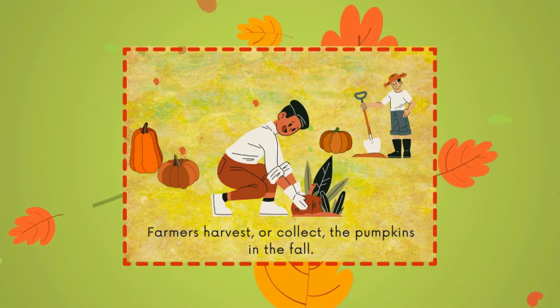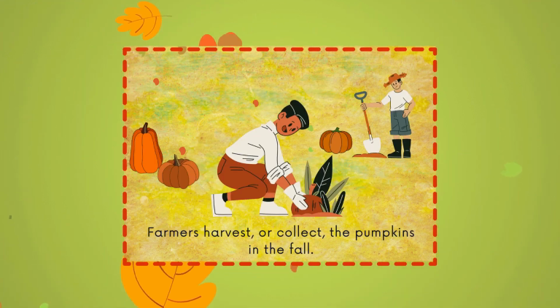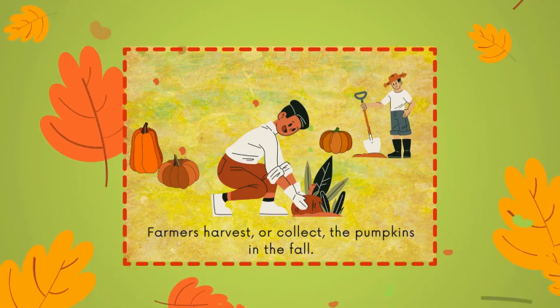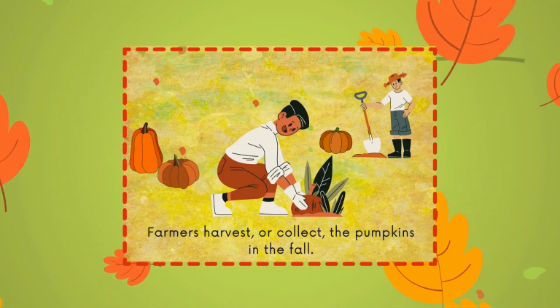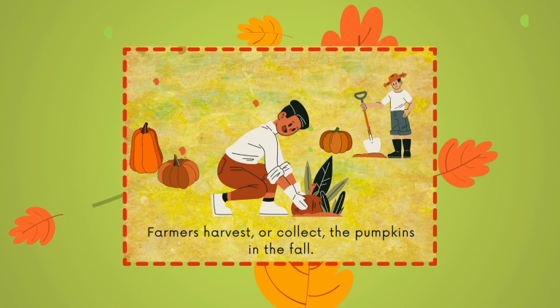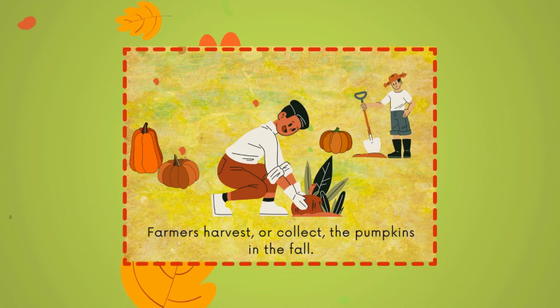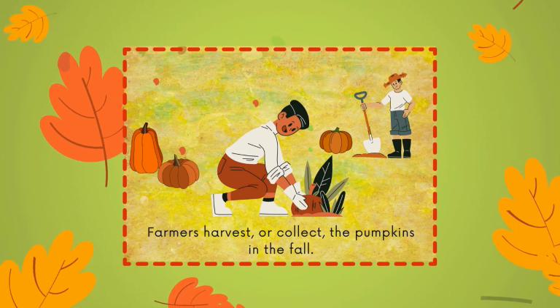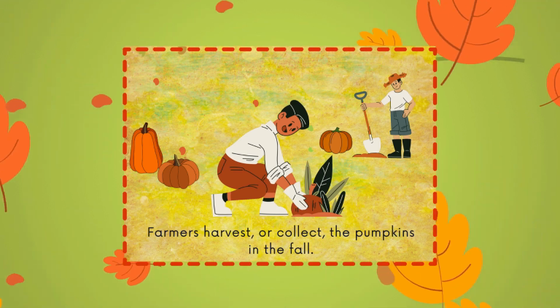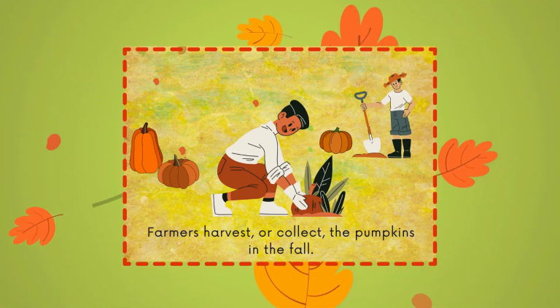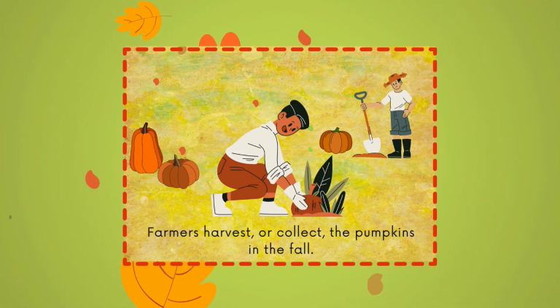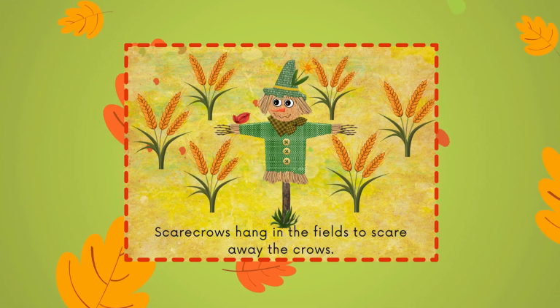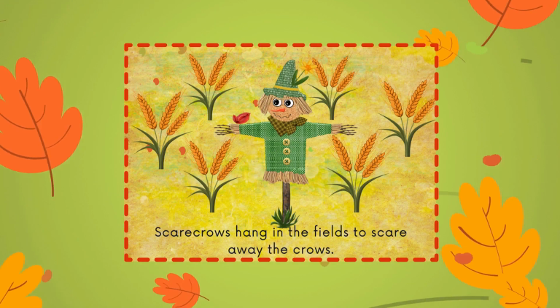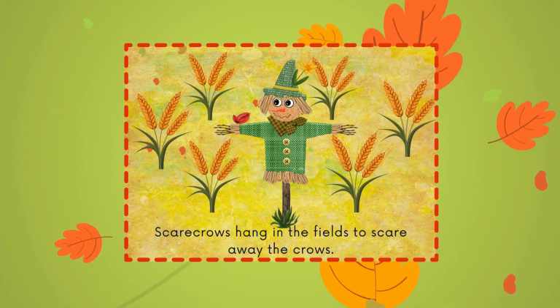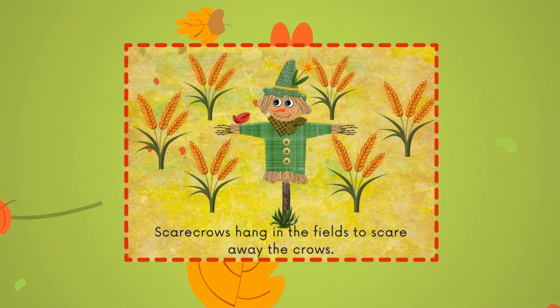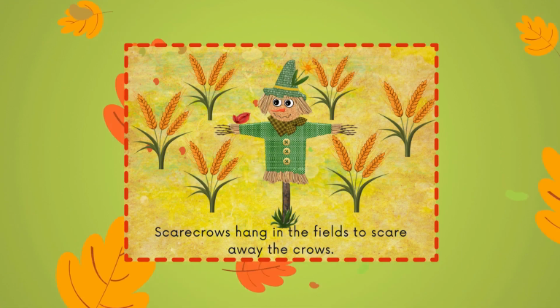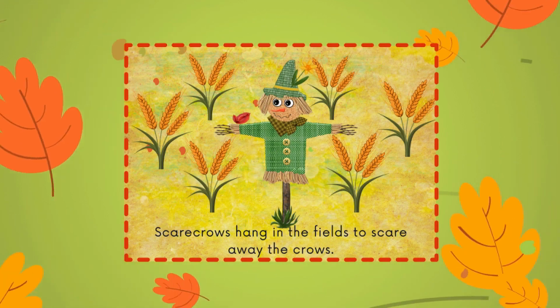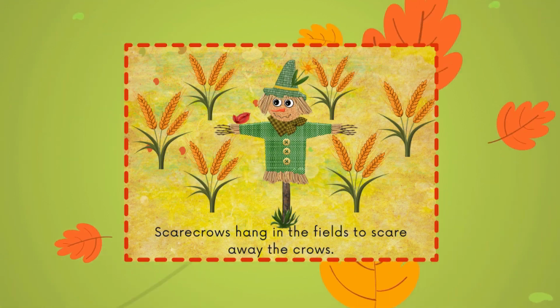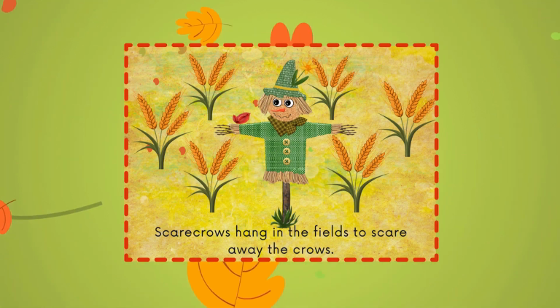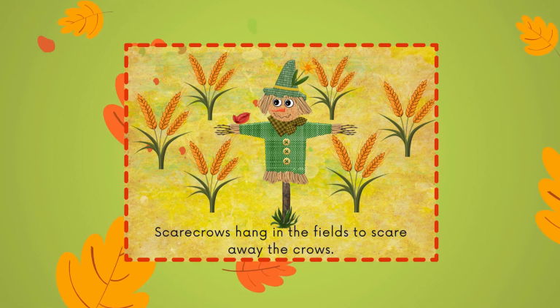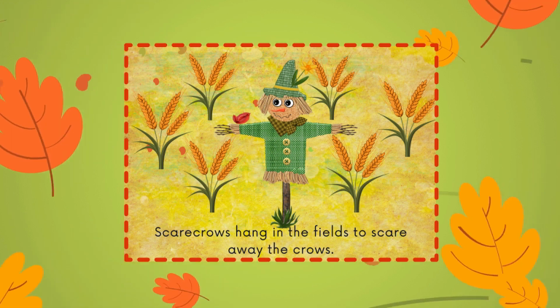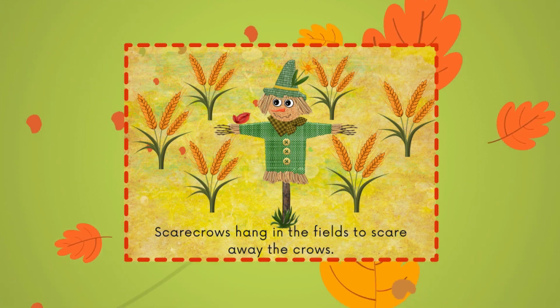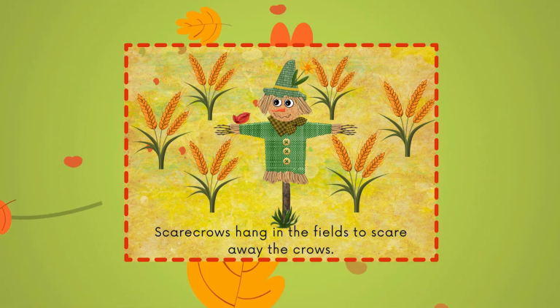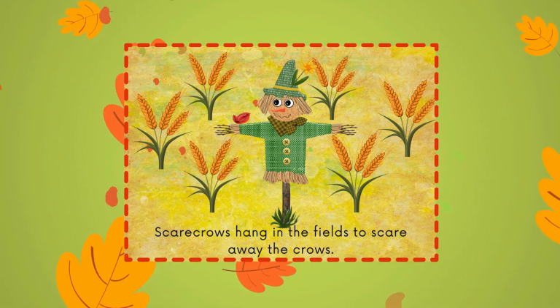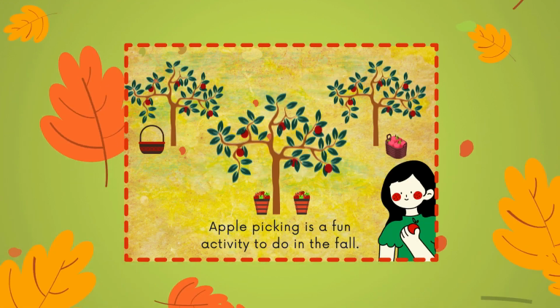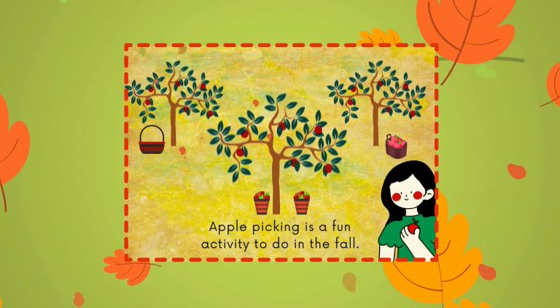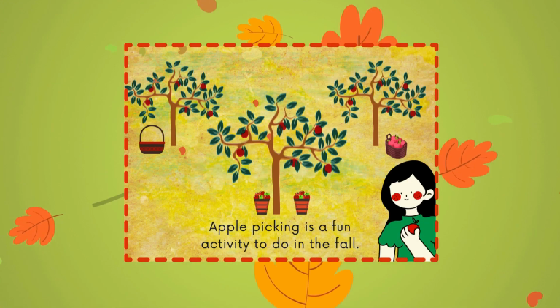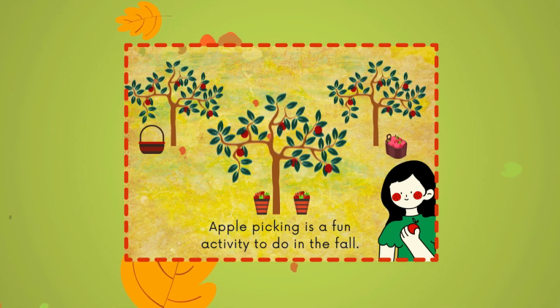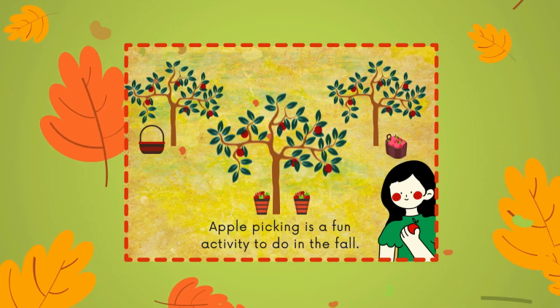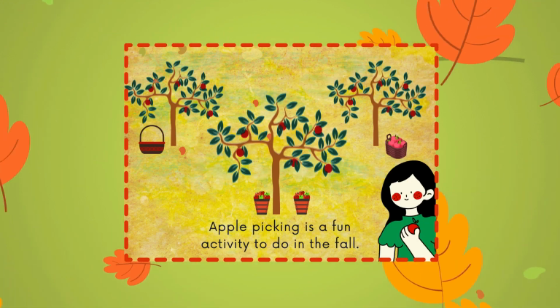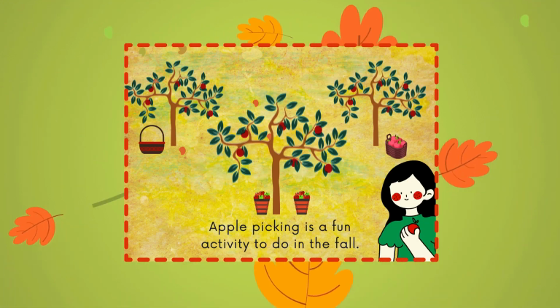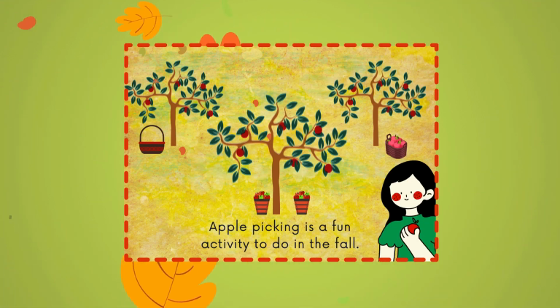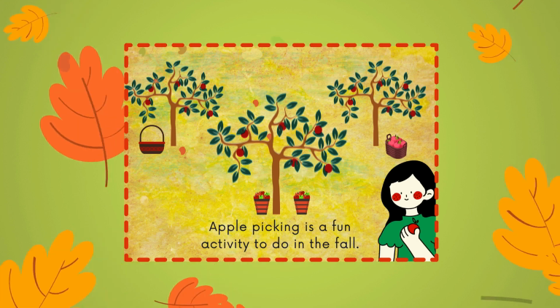Farmers harvest or collect the pumpkins in the fall. Scarecrows hang in the fields to scare away the crows. Apple picking is a fun activity to do in the fall.